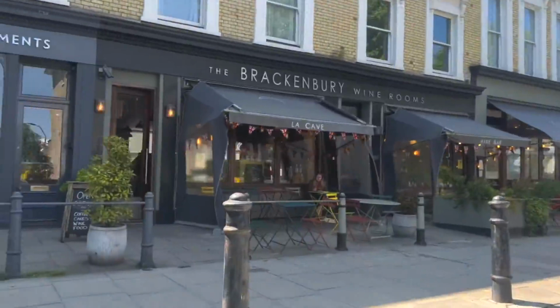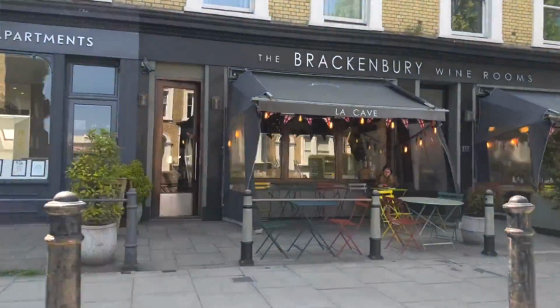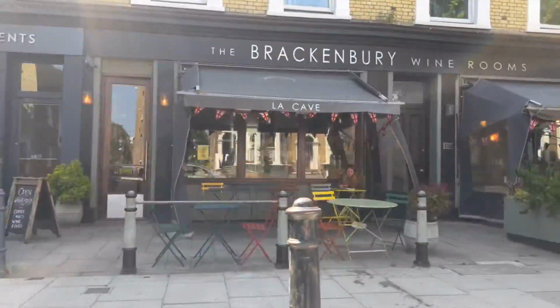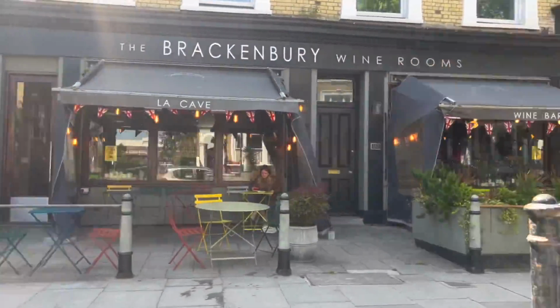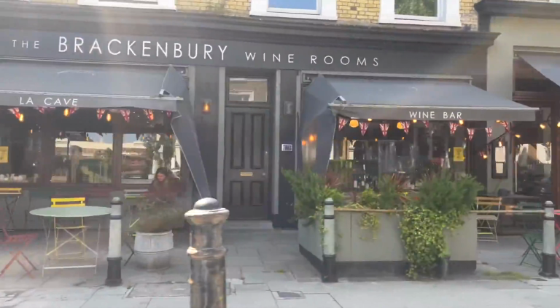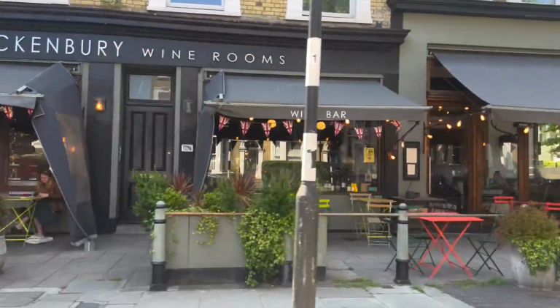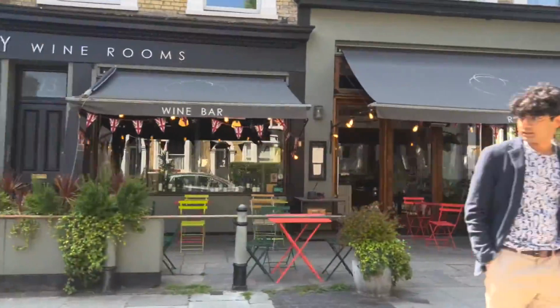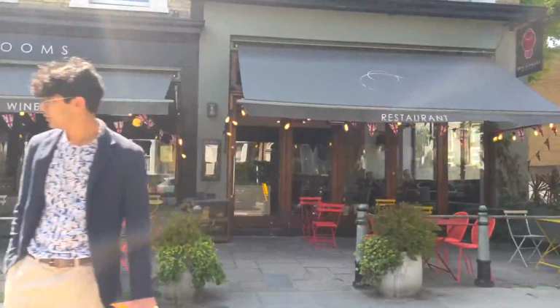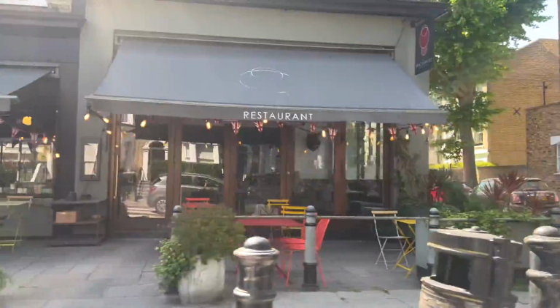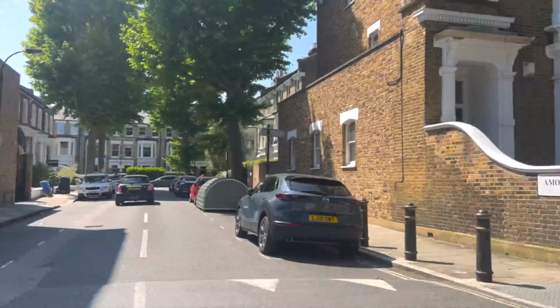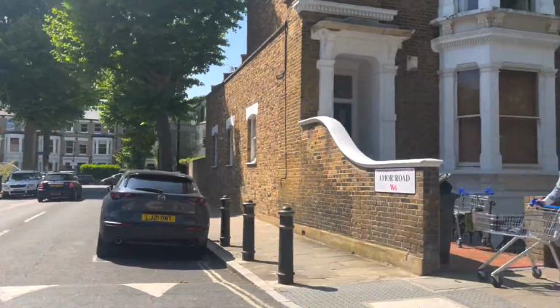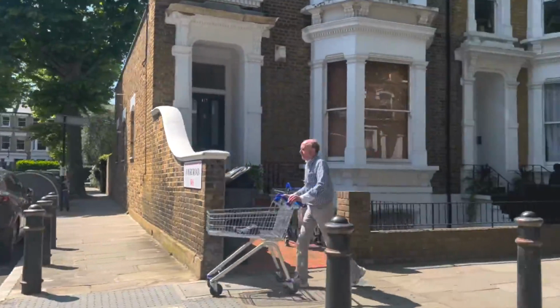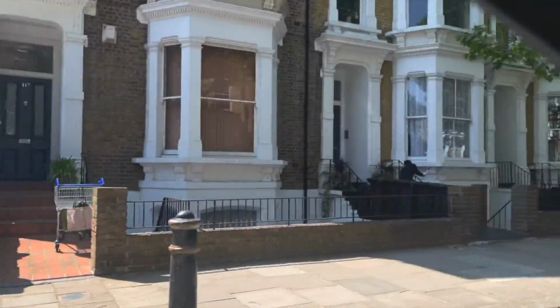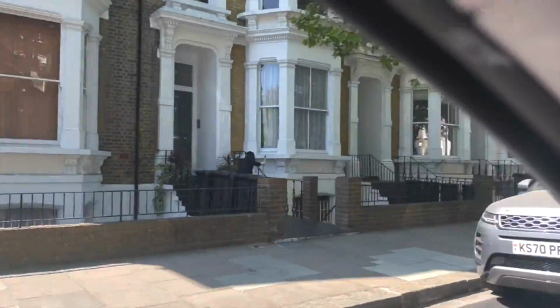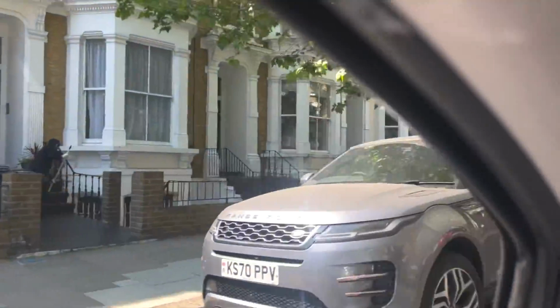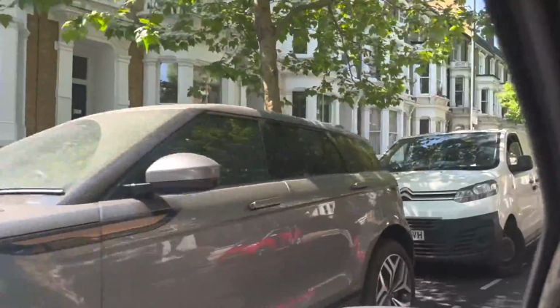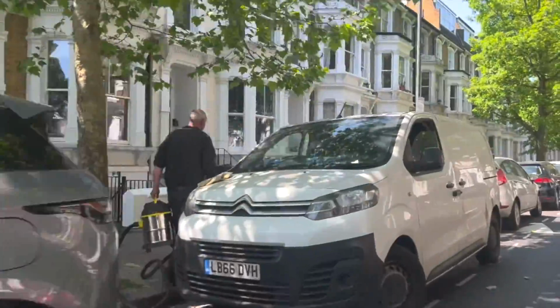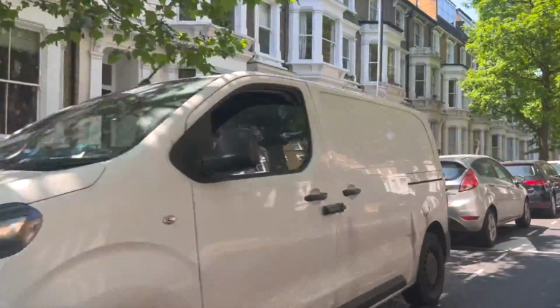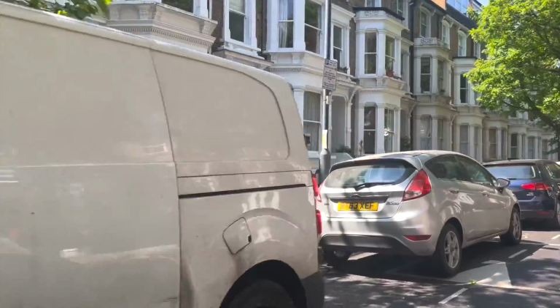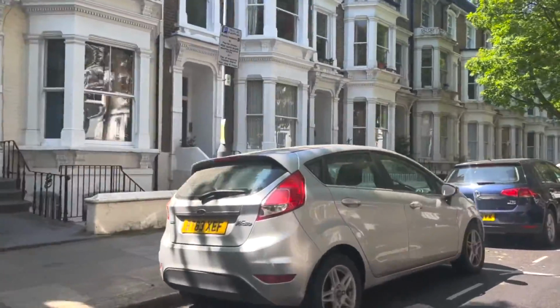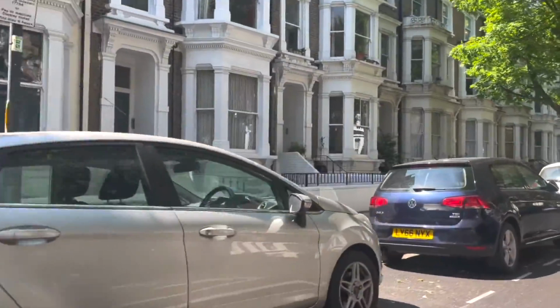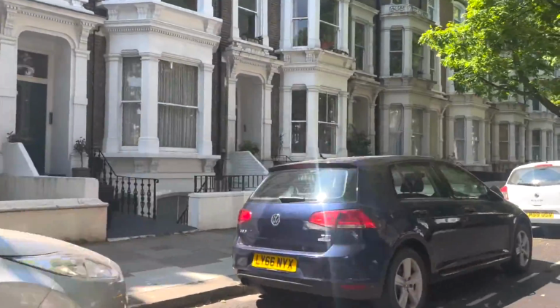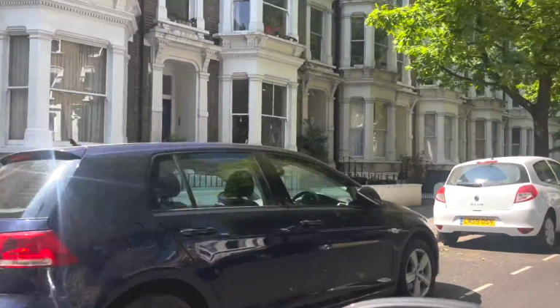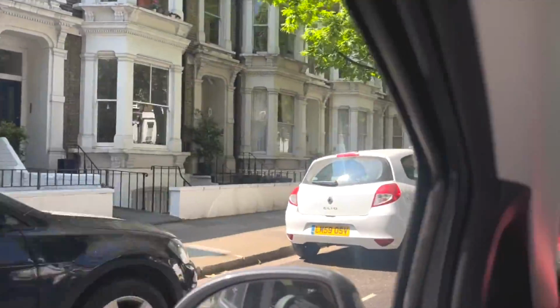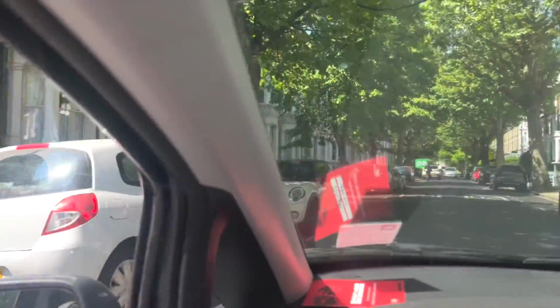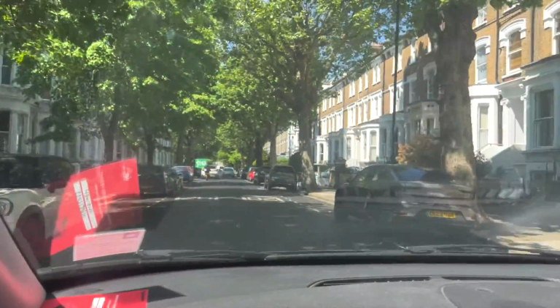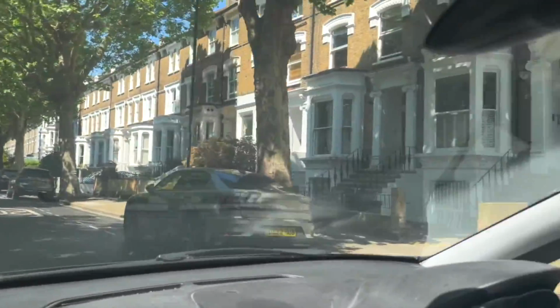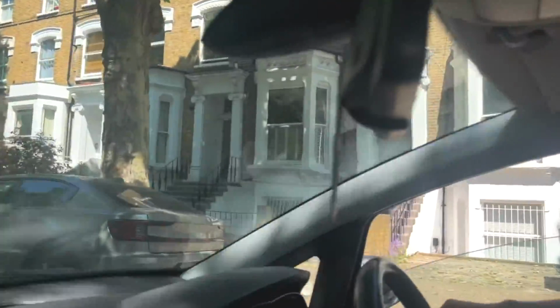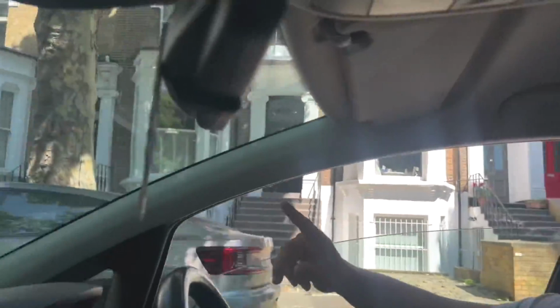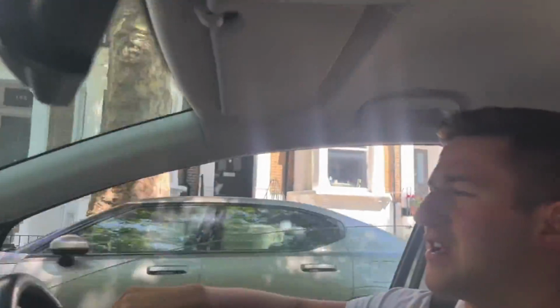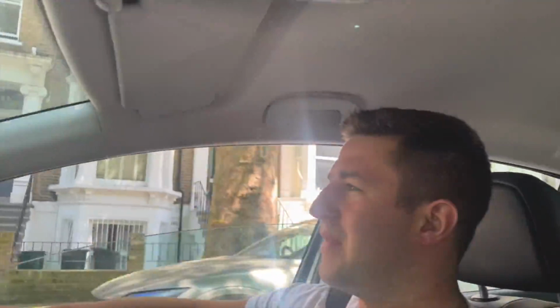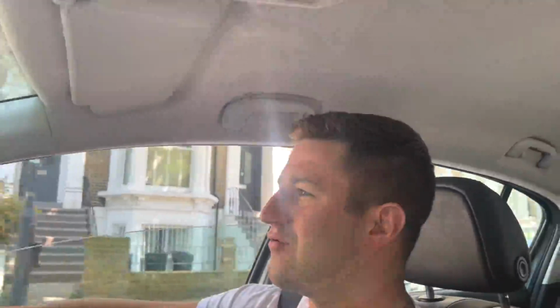You've got Brackenbury Wine Rooms on this road as well. There's a mixture of houses and apartments here, and some nice Regency homes at the bottom — maybe we'll check them out a bit later on.